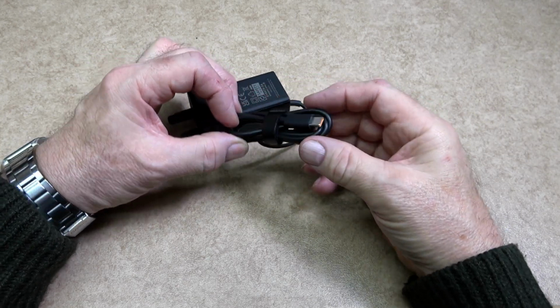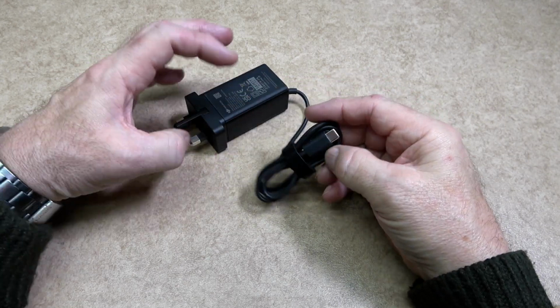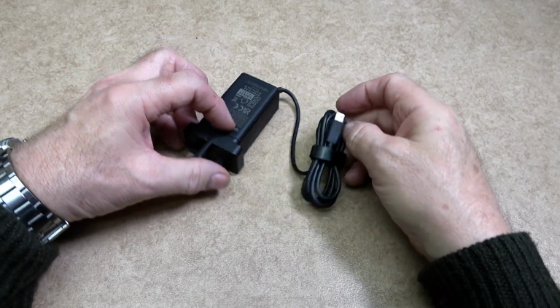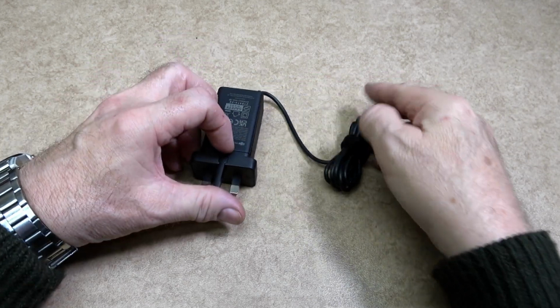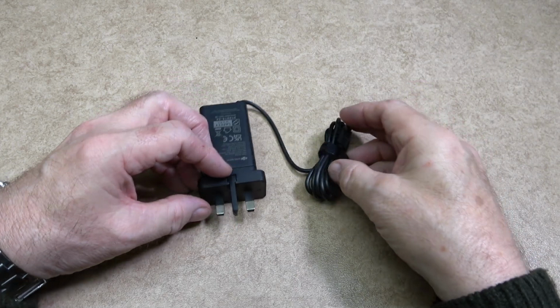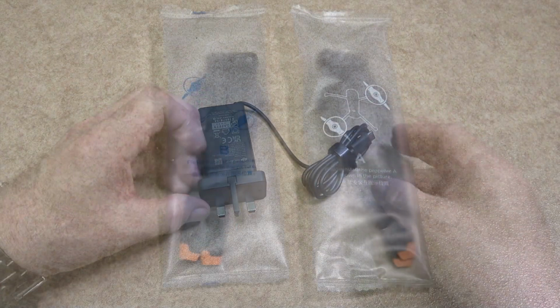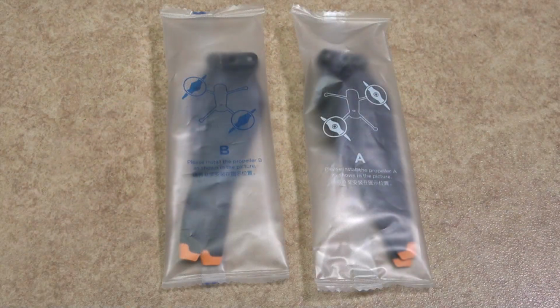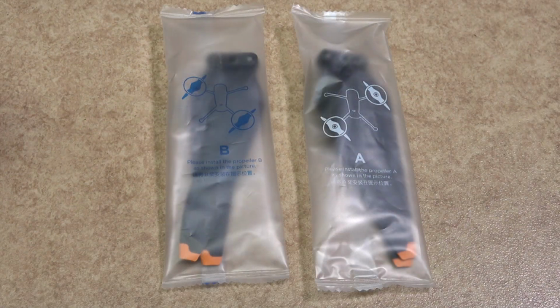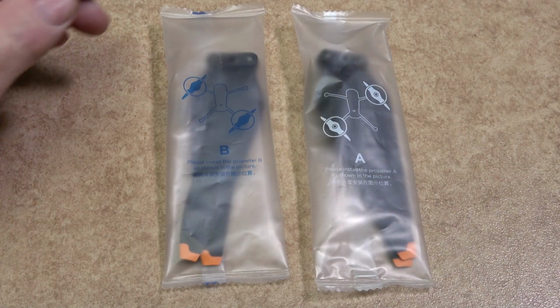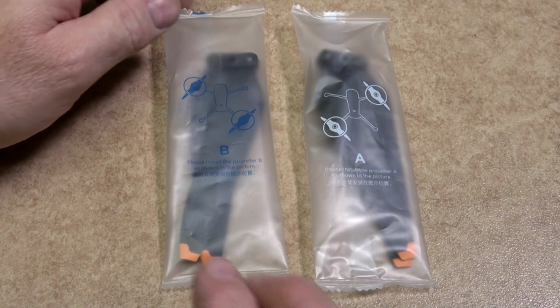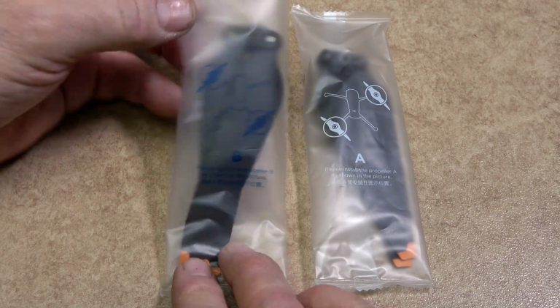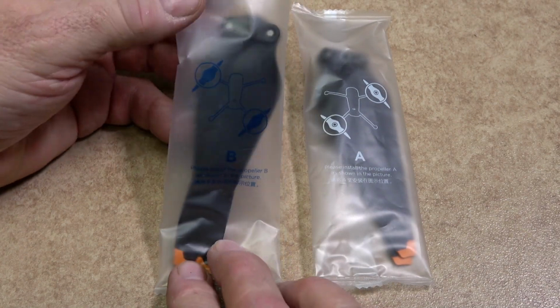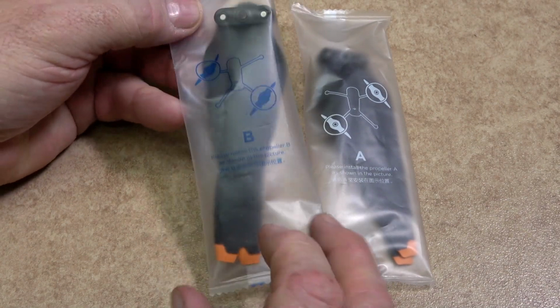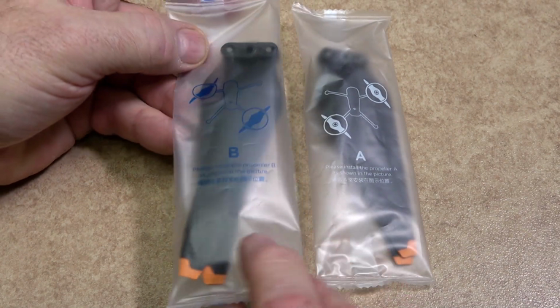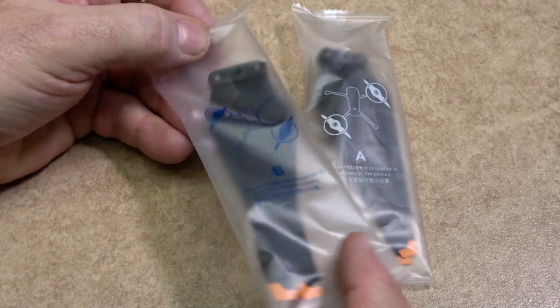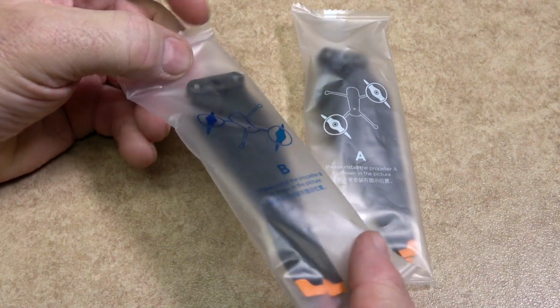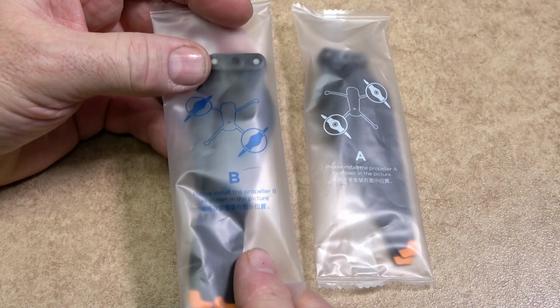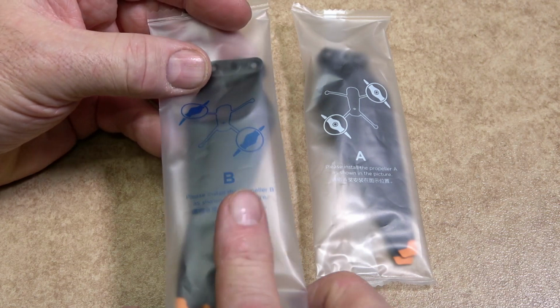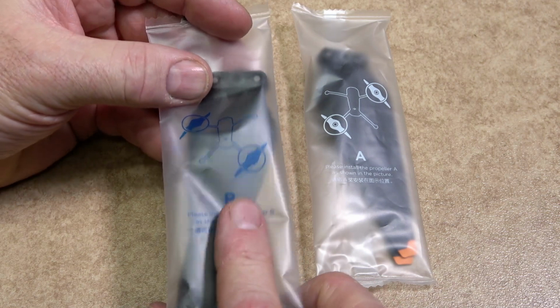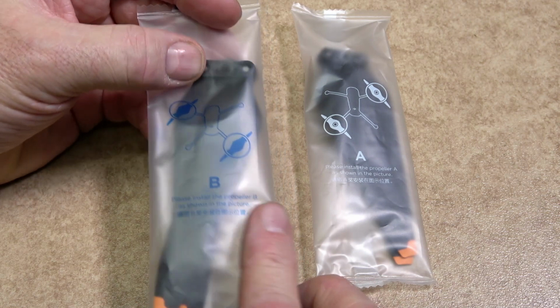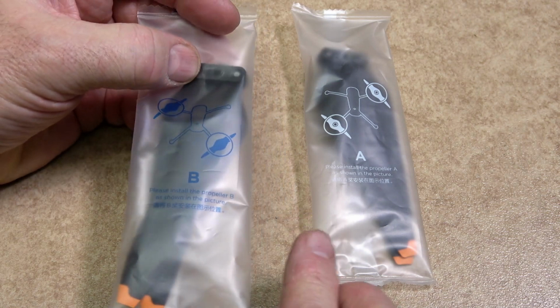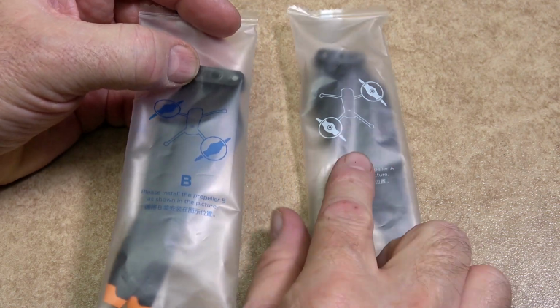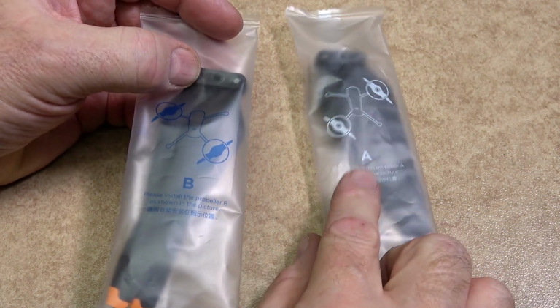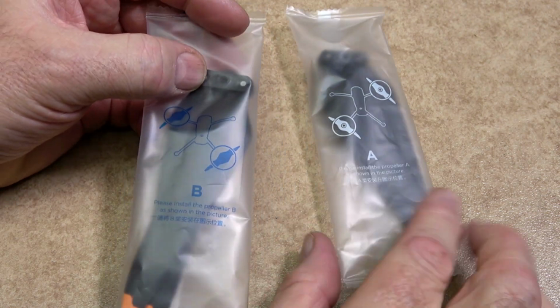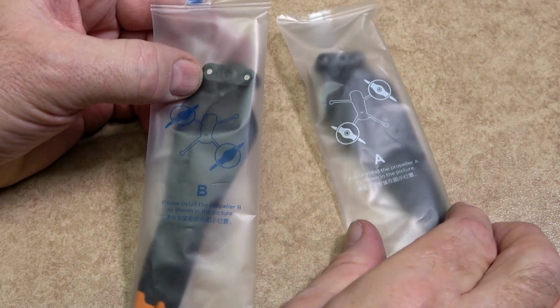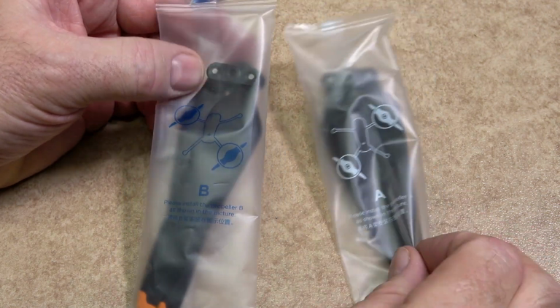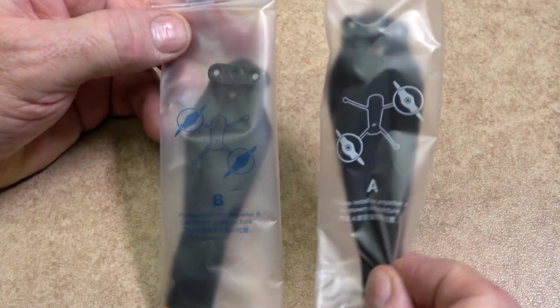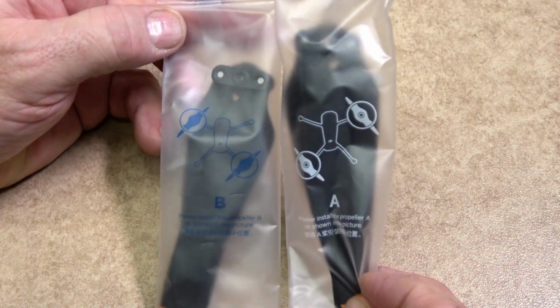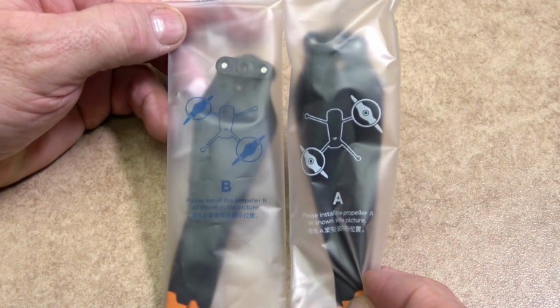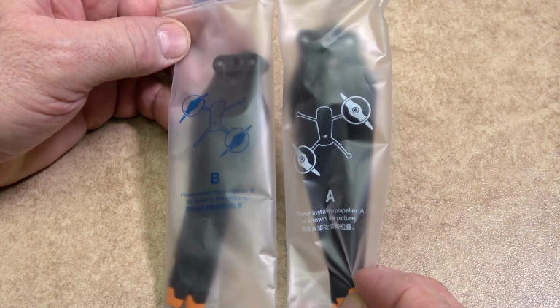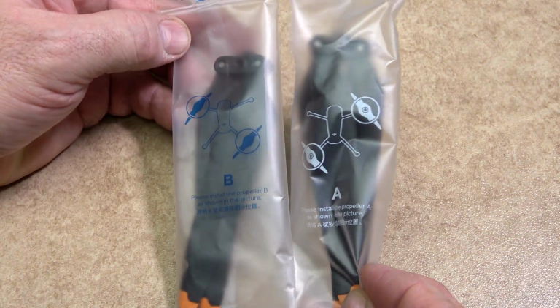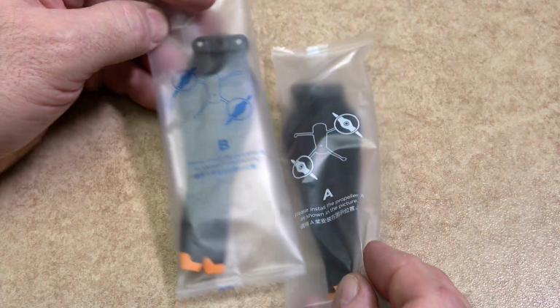The output lead has a USB-C plug. Two folding propellers are in the kit, marked A or B. These would fit onto the corresponding motors on the Classic.